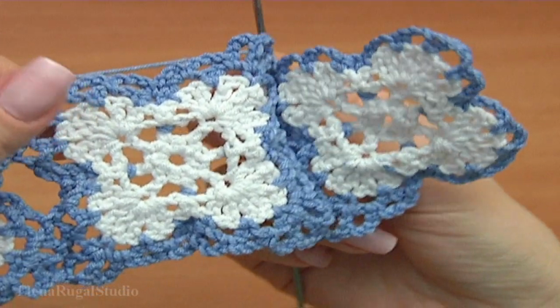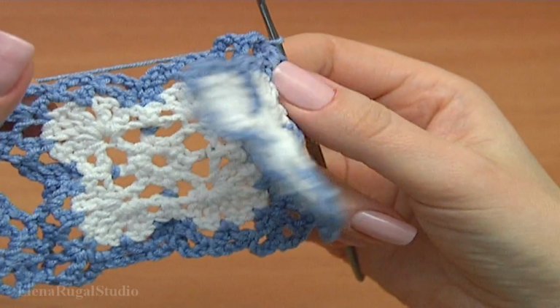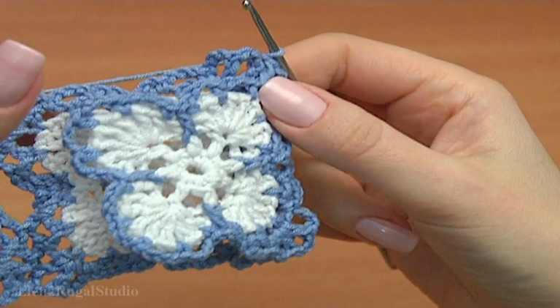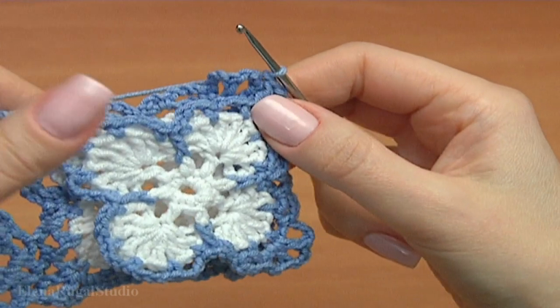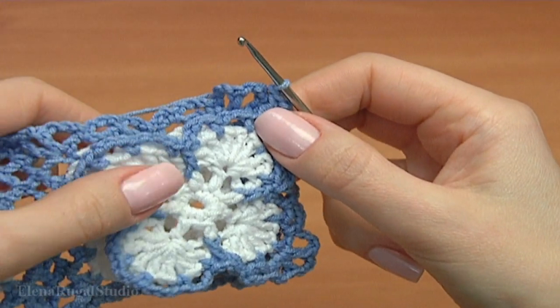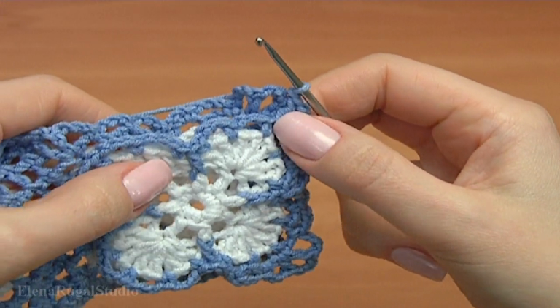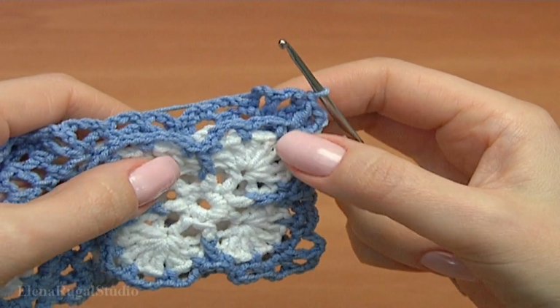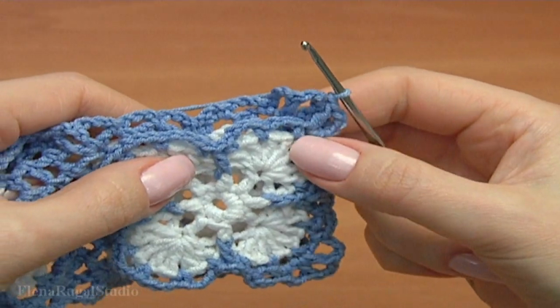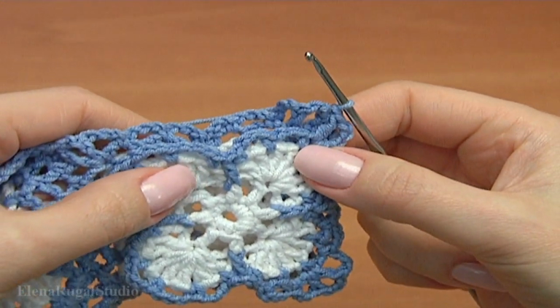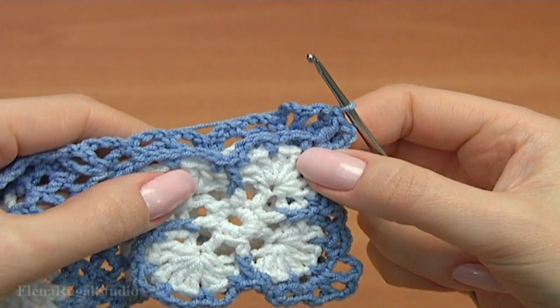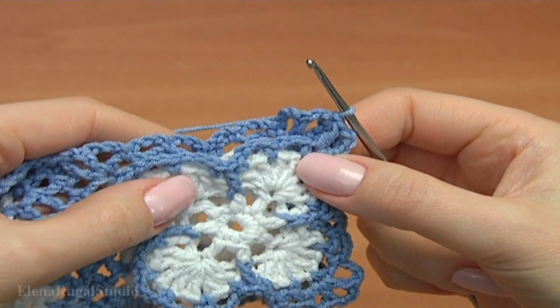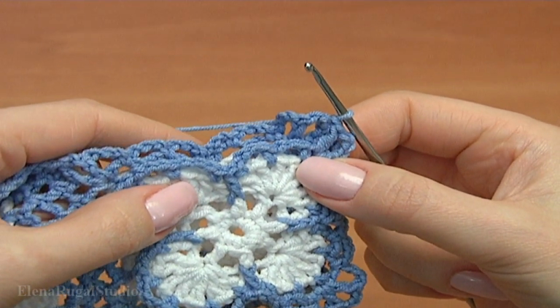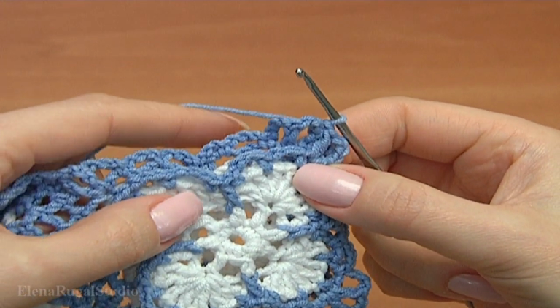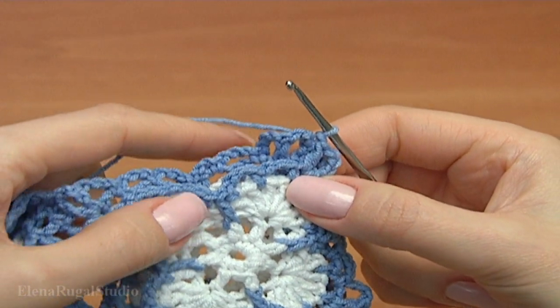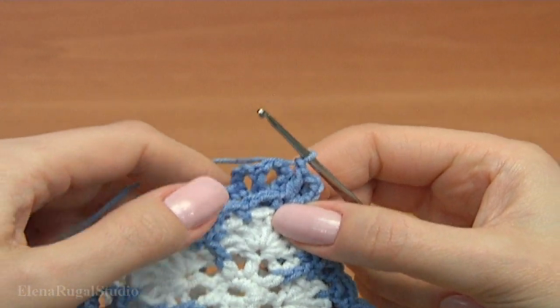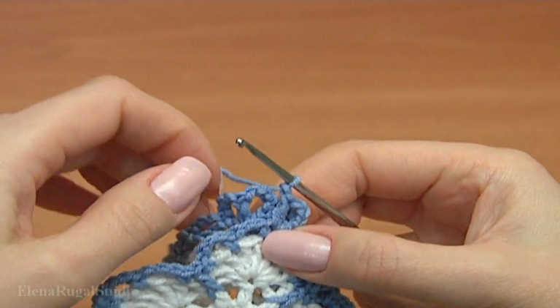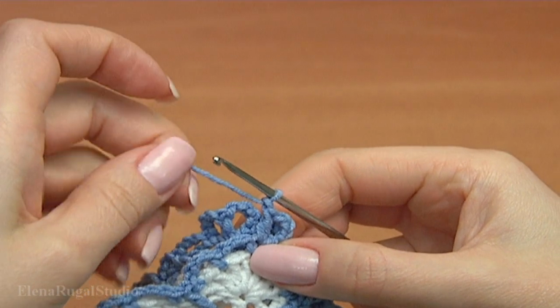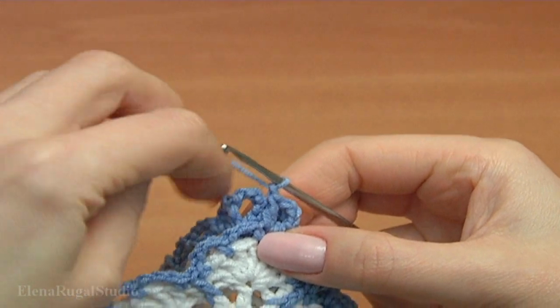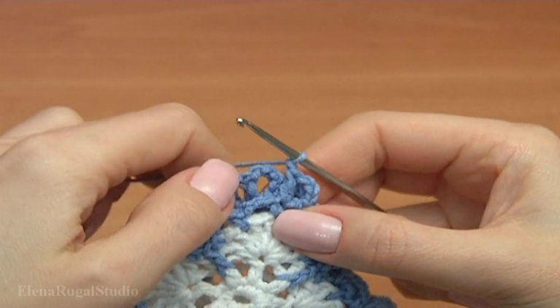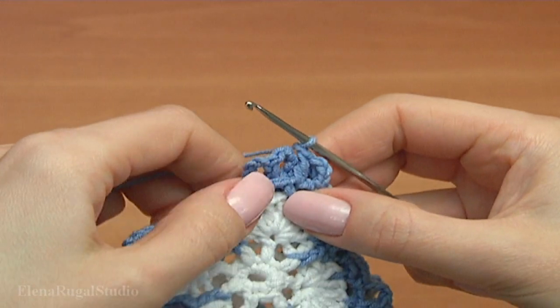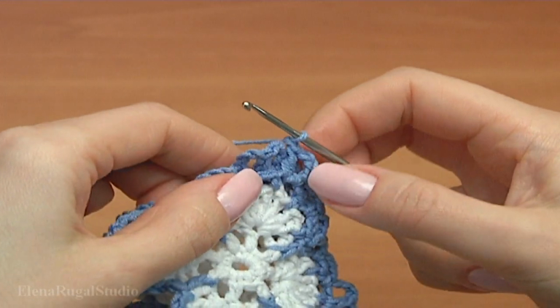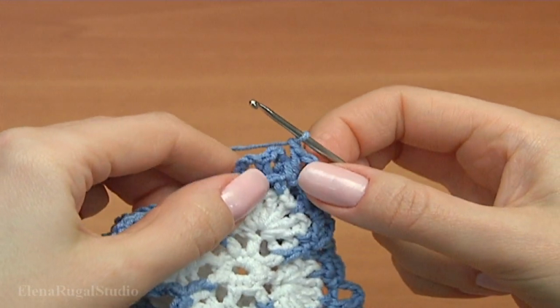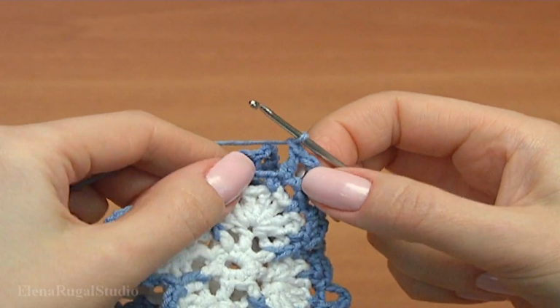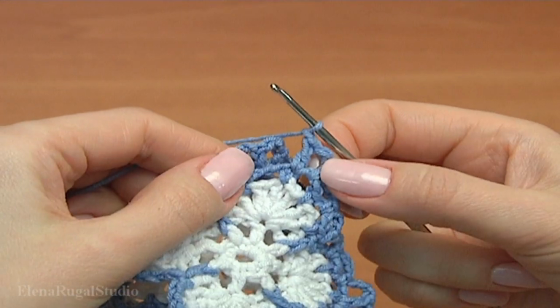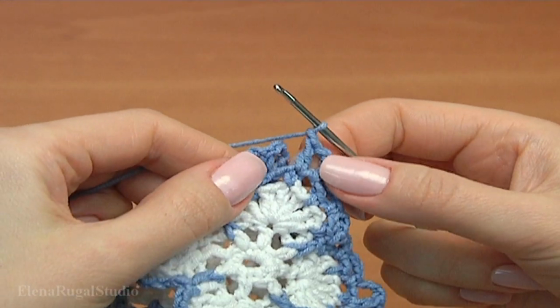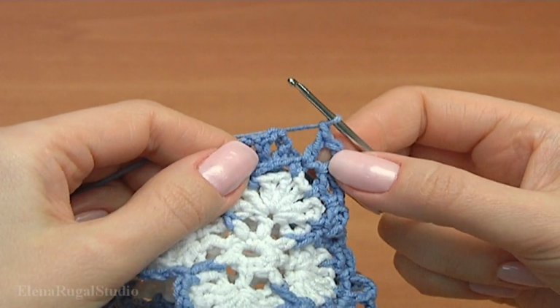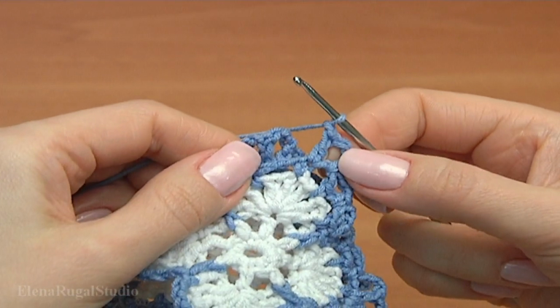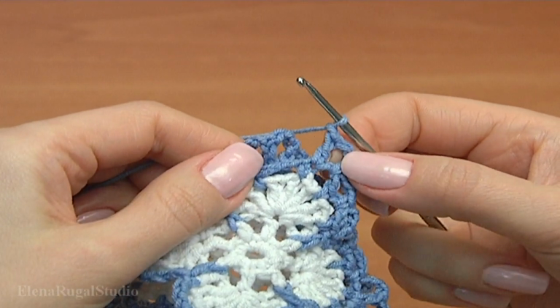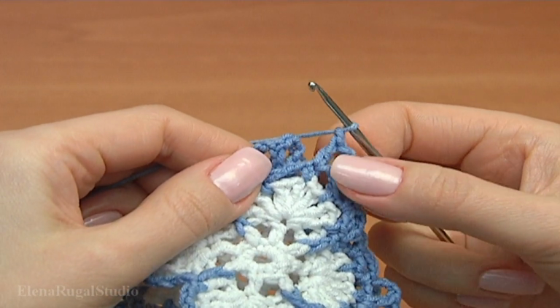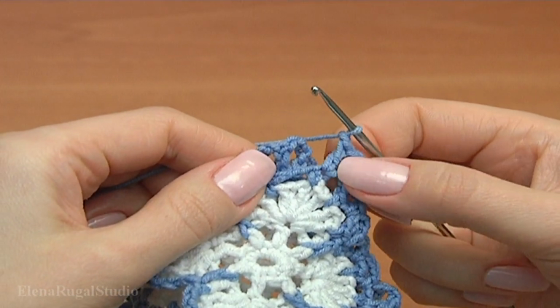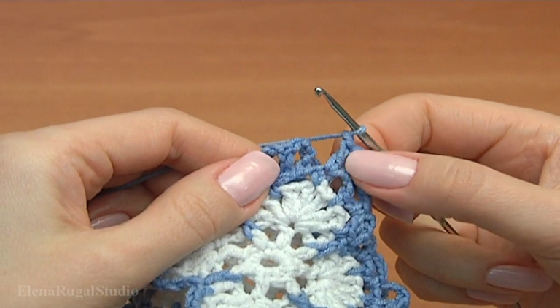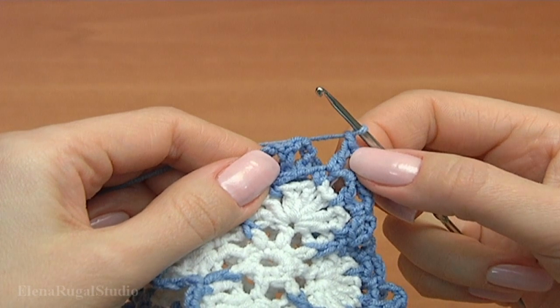Two sides are not finished. While making the first side I will join to the top motif, then work with the middle joining point, and continue with the second side and the side motif. As you can see, all three motifs have the middle joining point. Let's join the fourth motif to the other three as we did before.